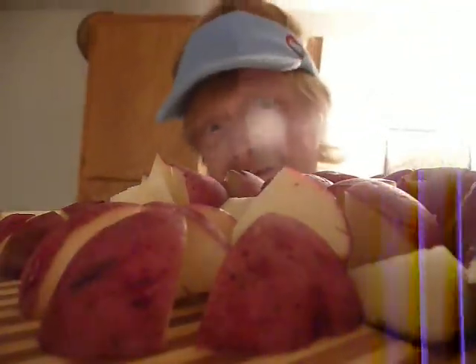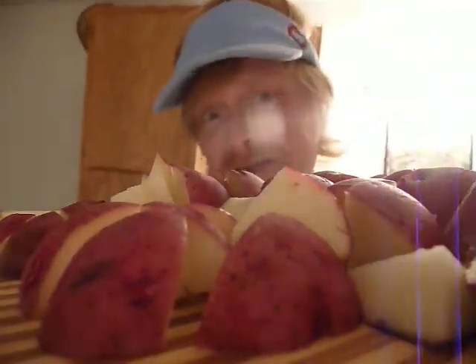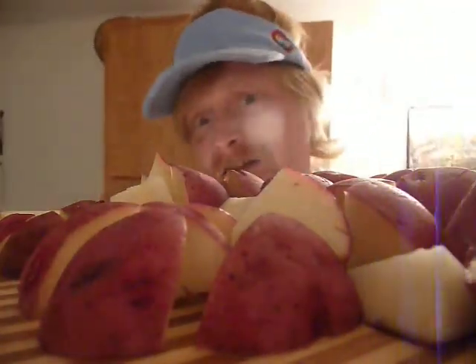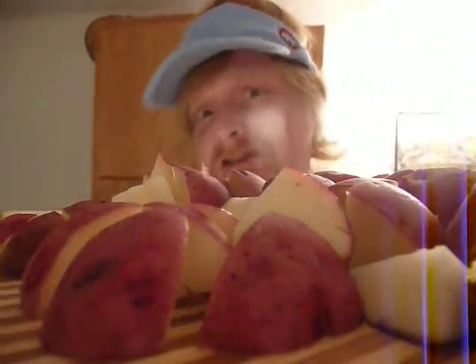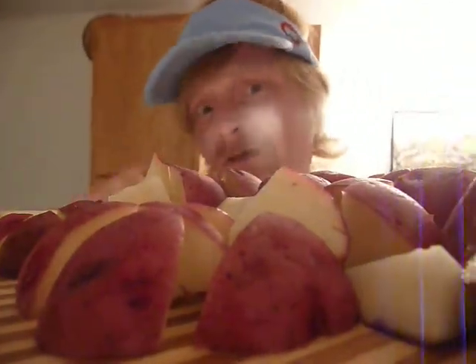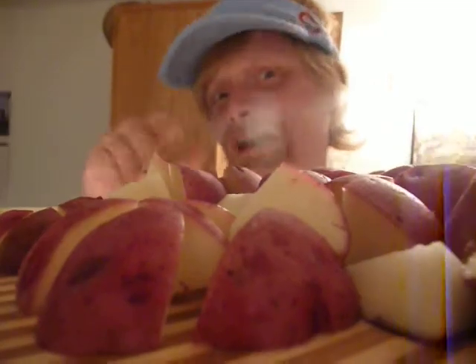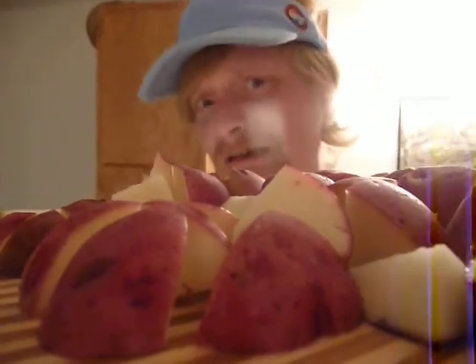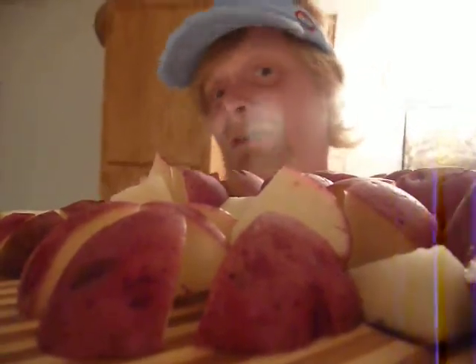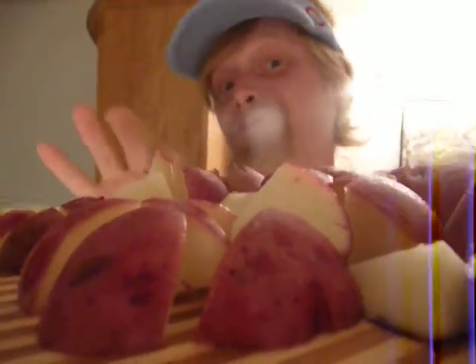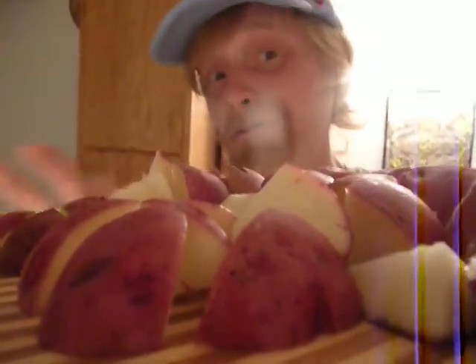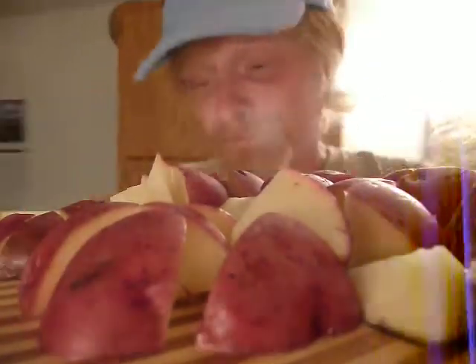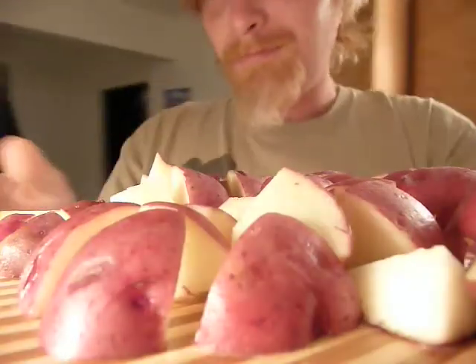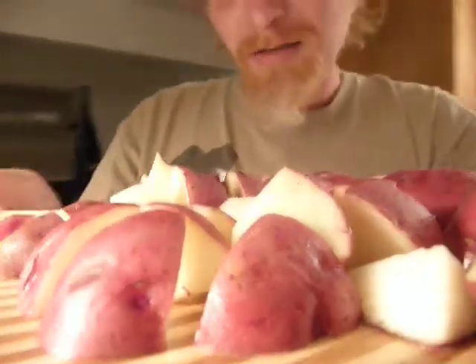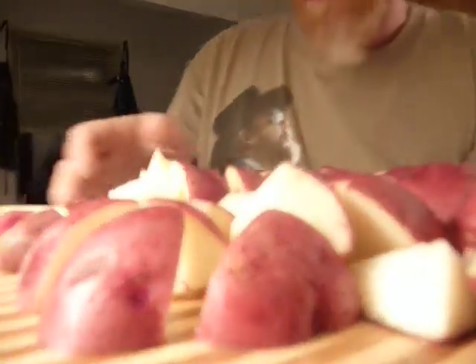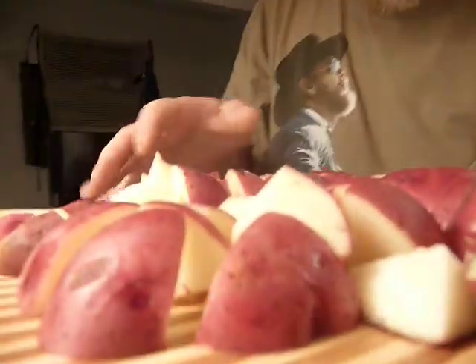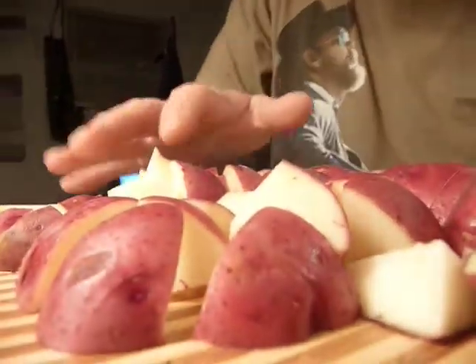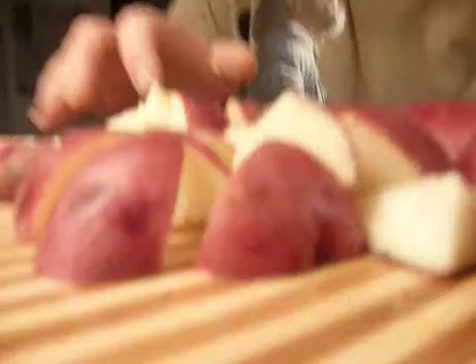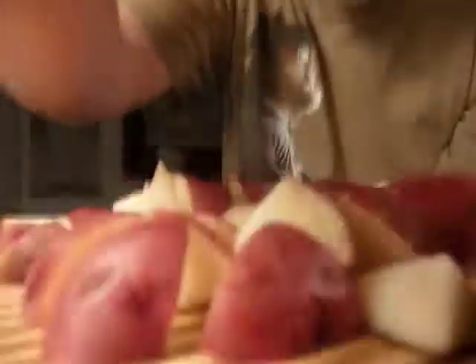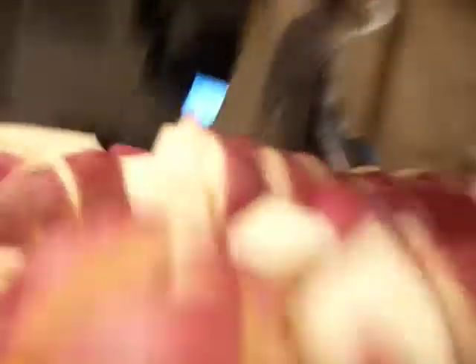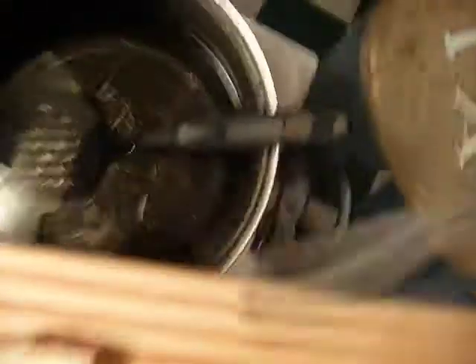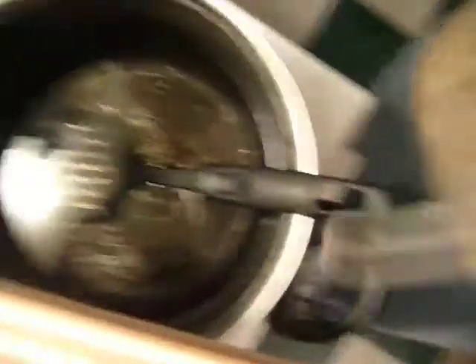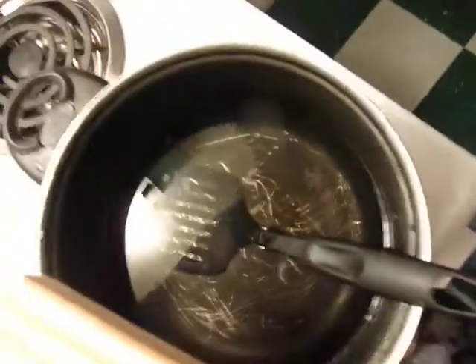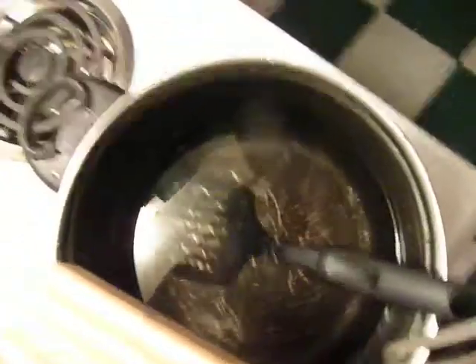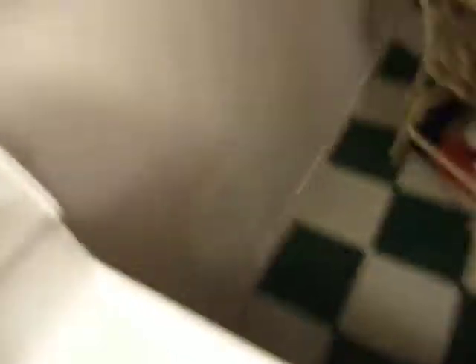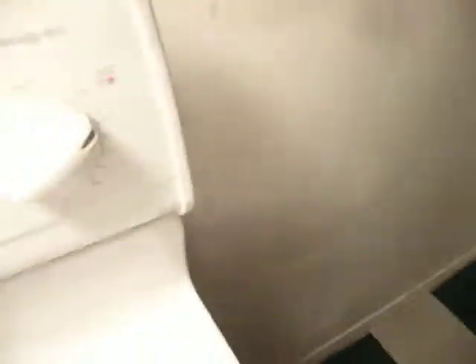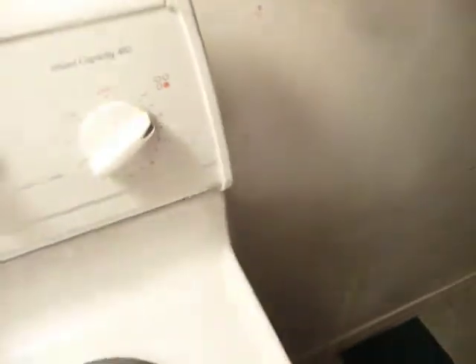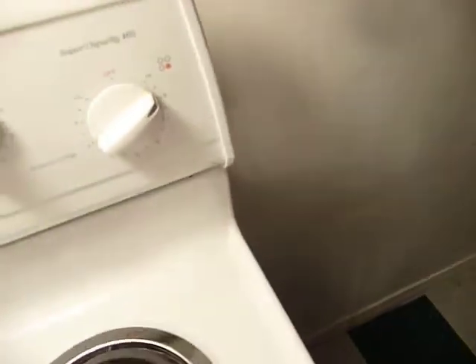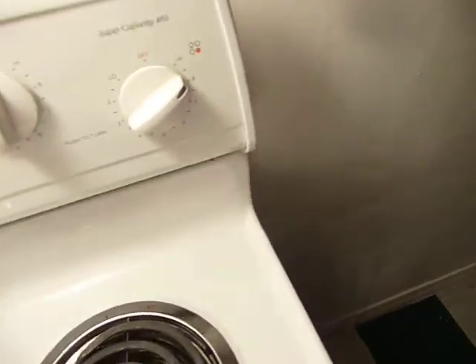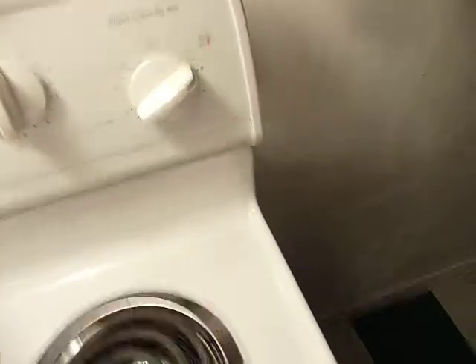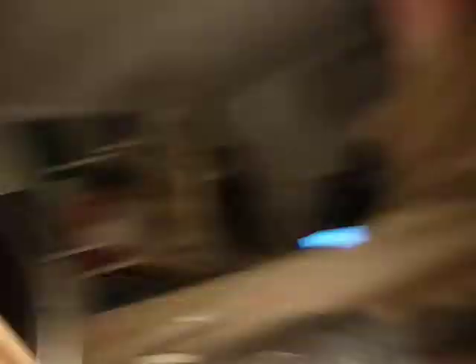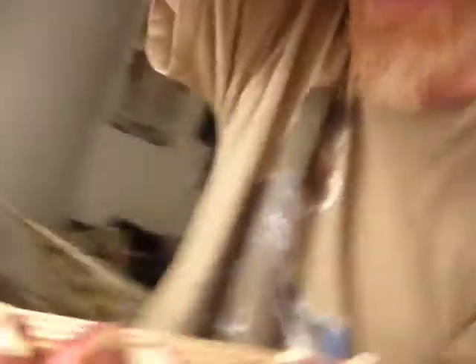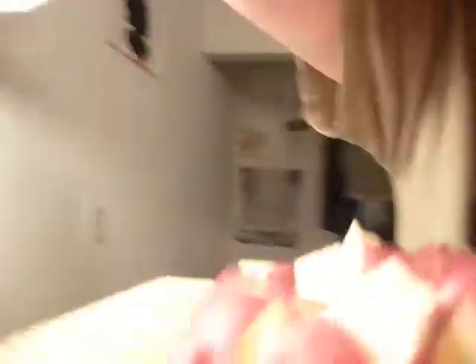Which luckily, because of where I live, is pretty good. So we're going to take these little units and we're going to put them down in a little water. I've started it on time, so we want it to go ahead and boil.